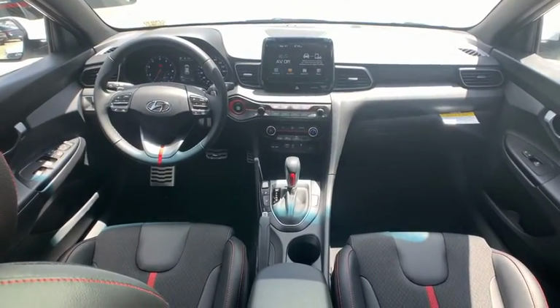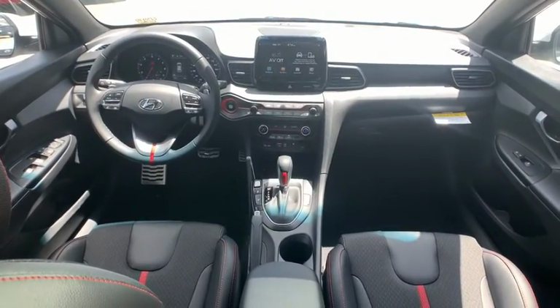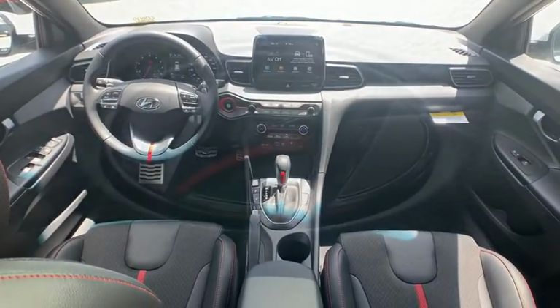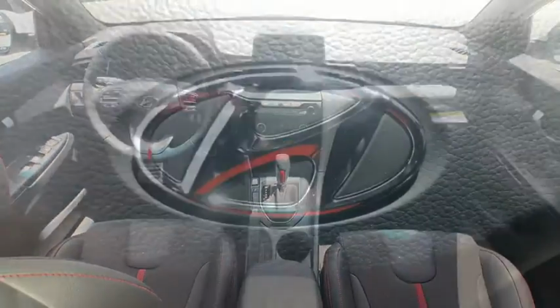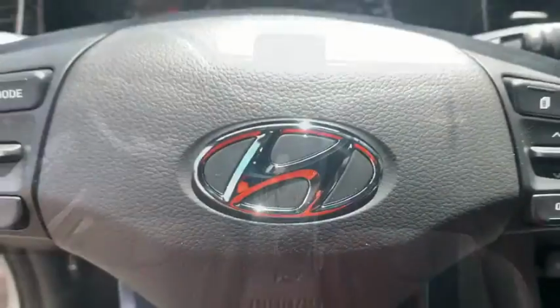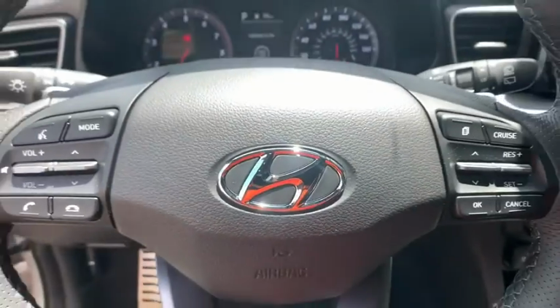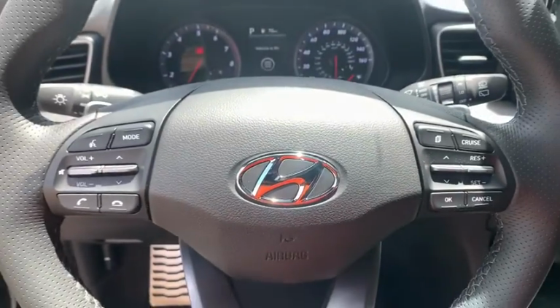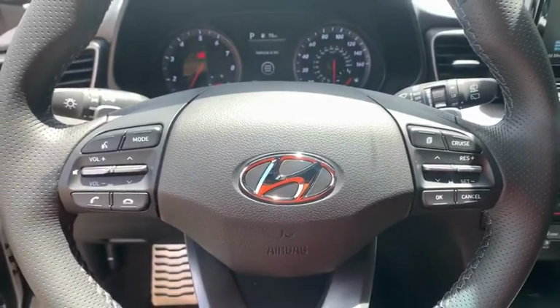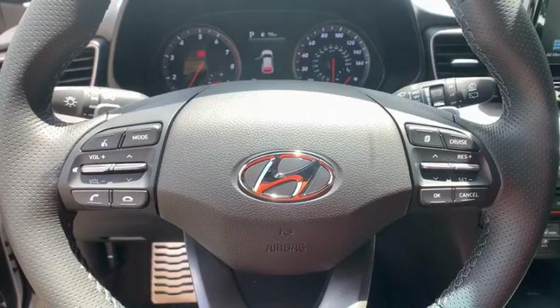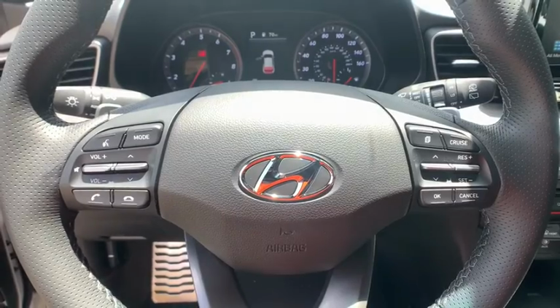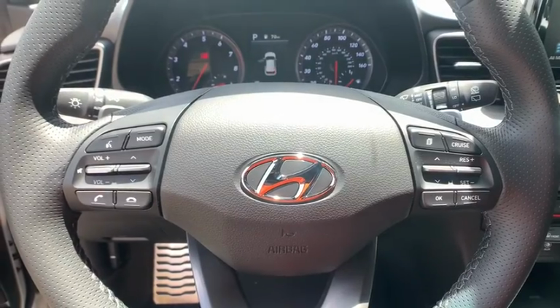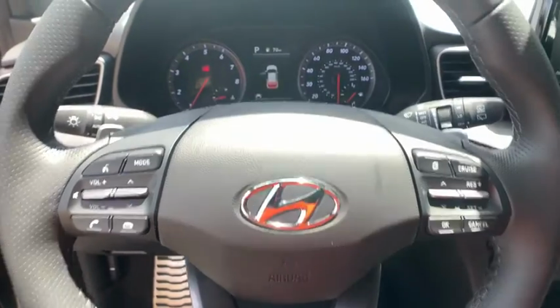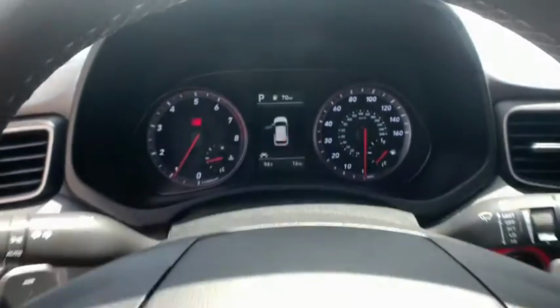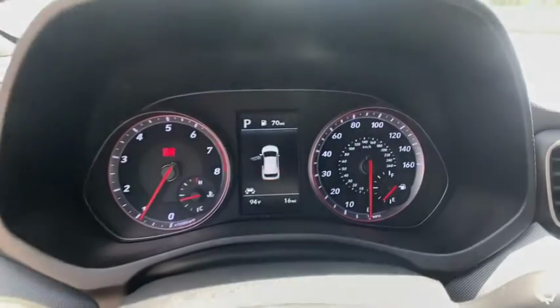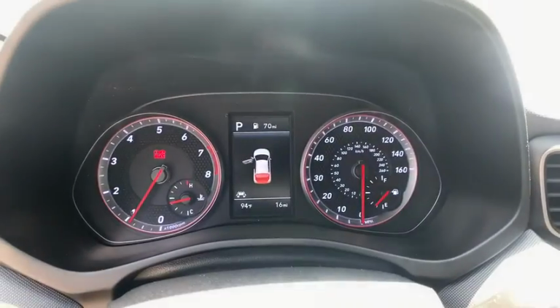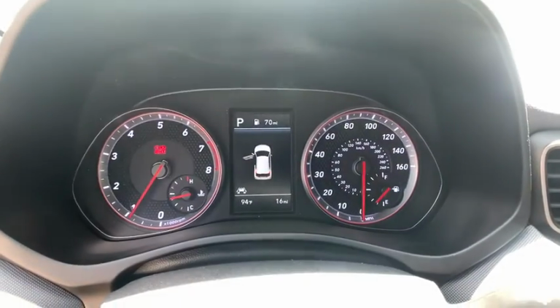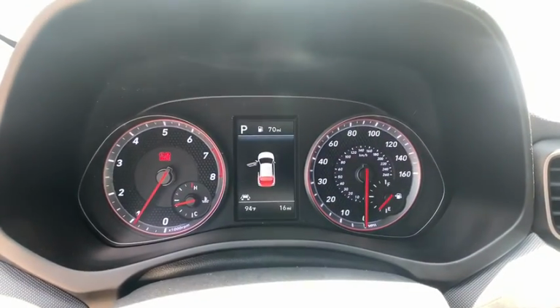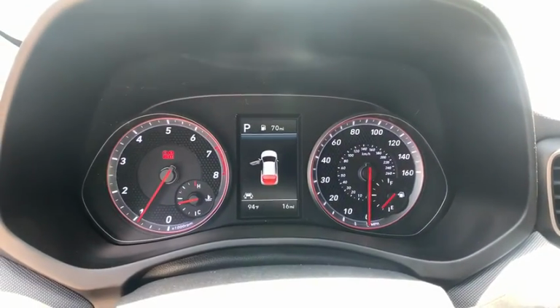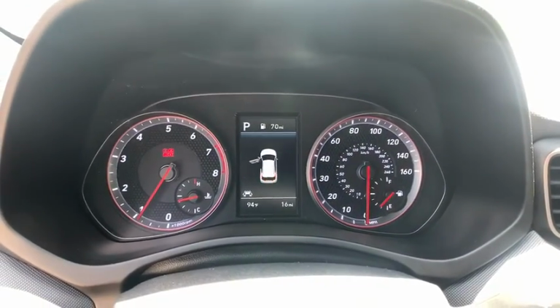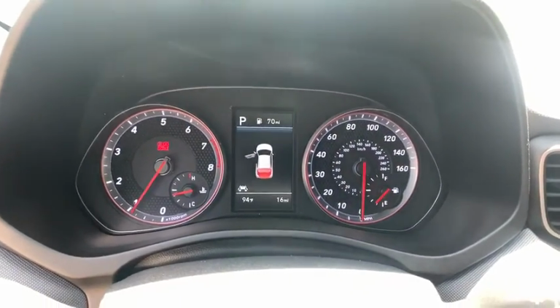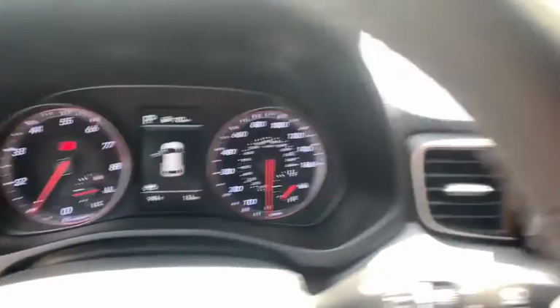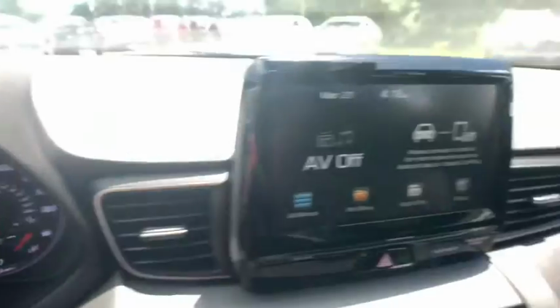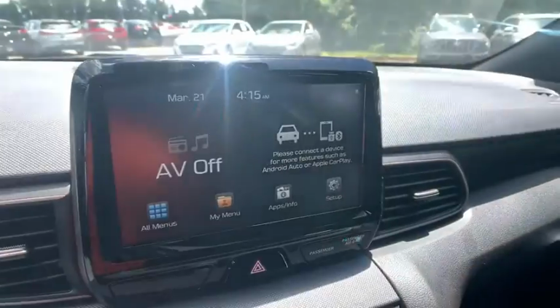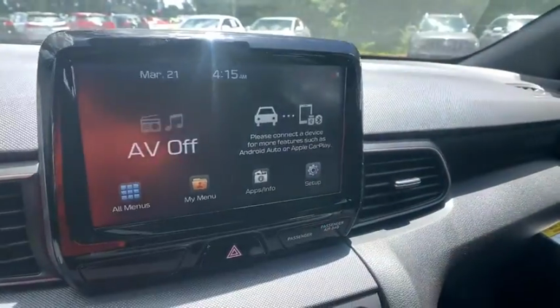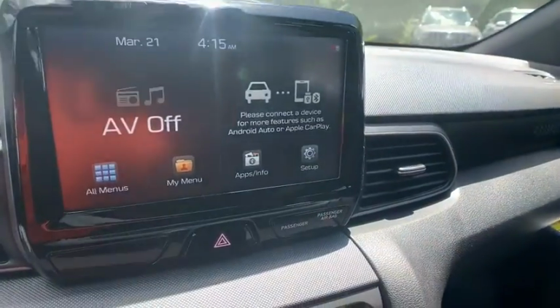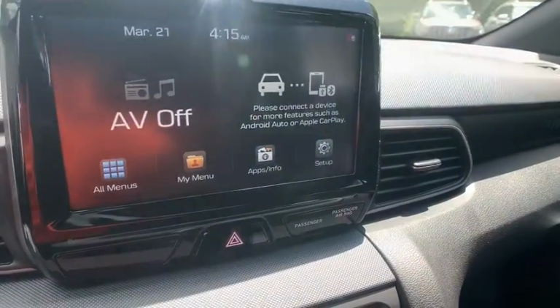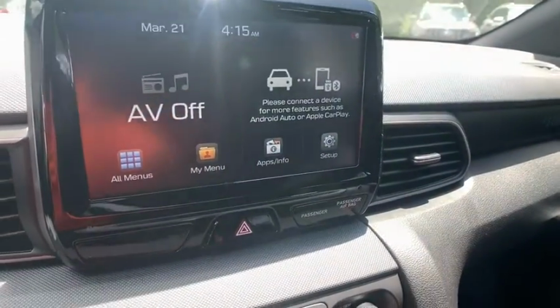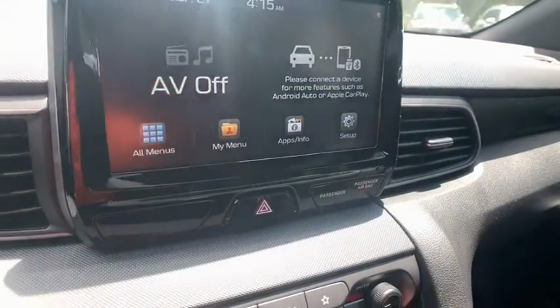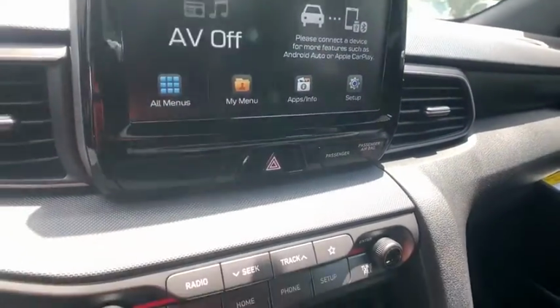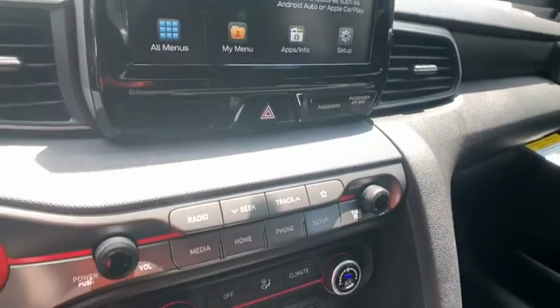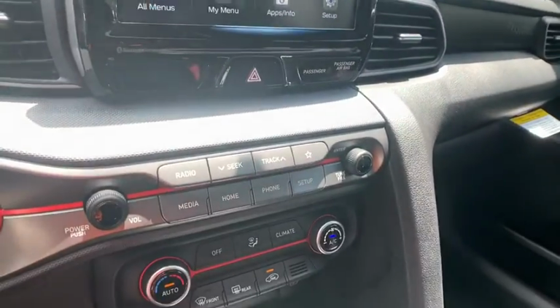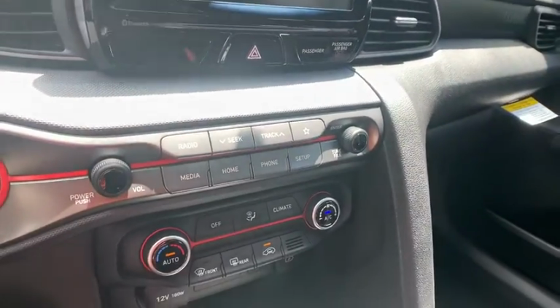Rear window defroster, power moonroof, cargo net, panic alarm, overhead console, carpeted floor mats, tachometer. Wouldn't you look great in this vehicle? Stop in today and see for yourself.